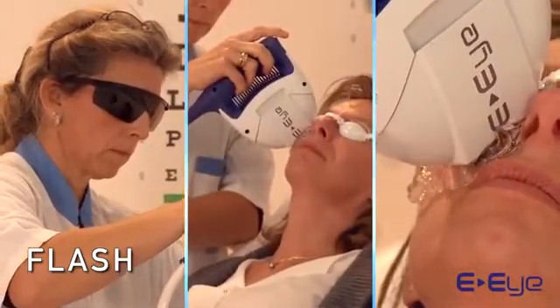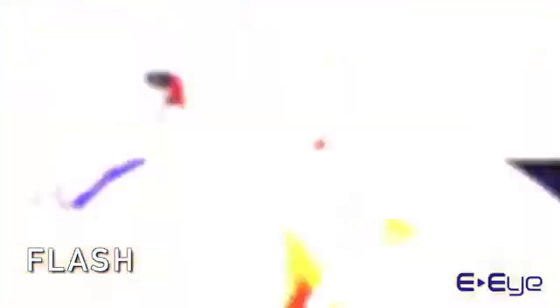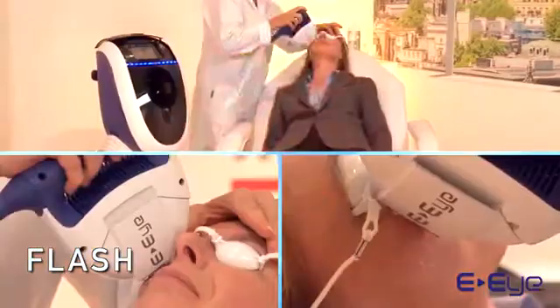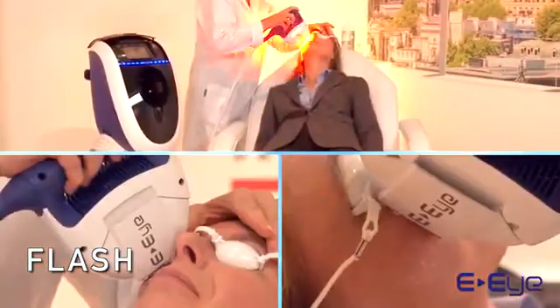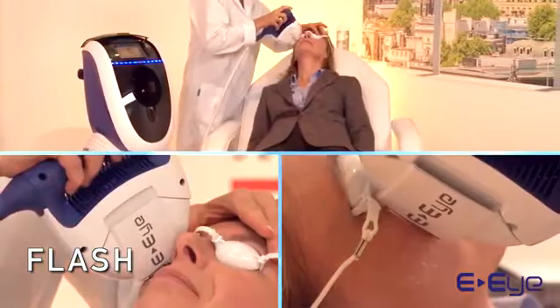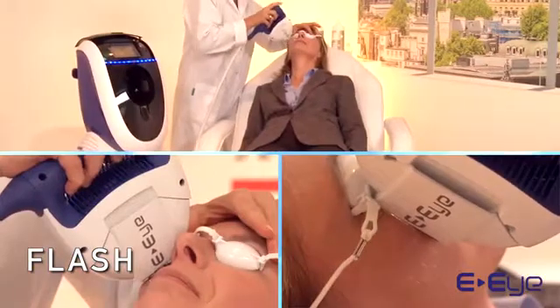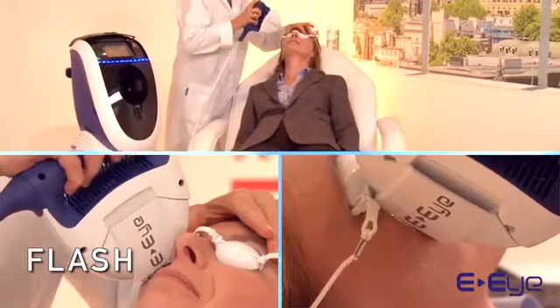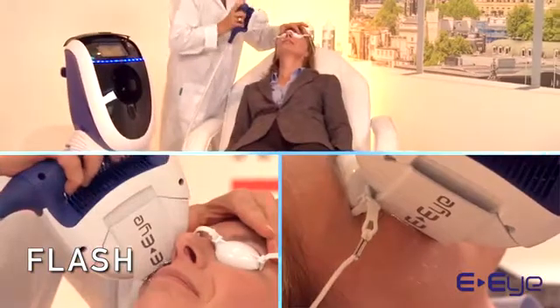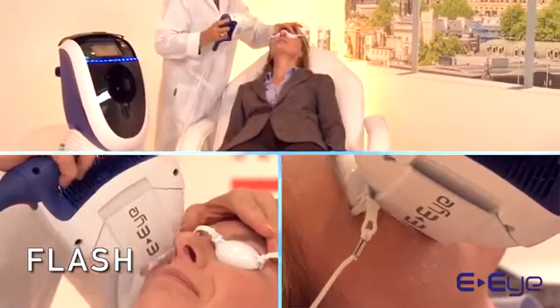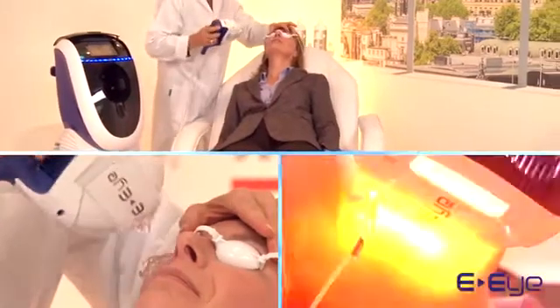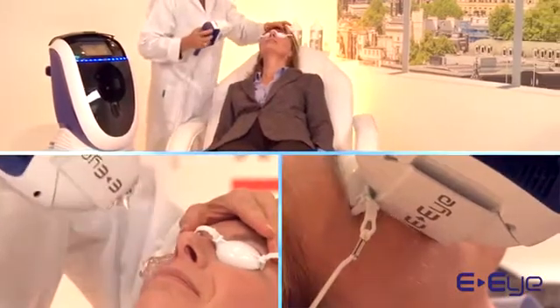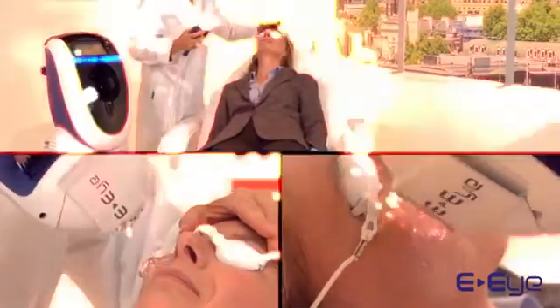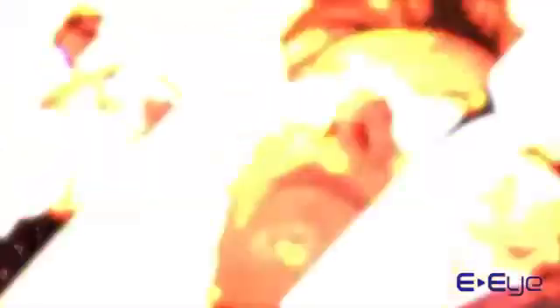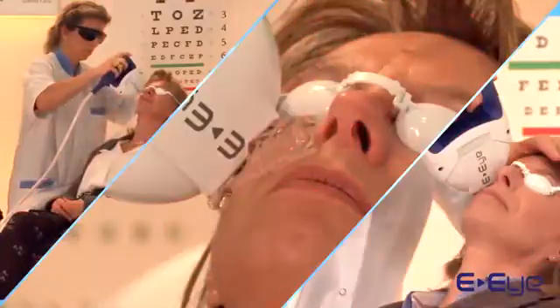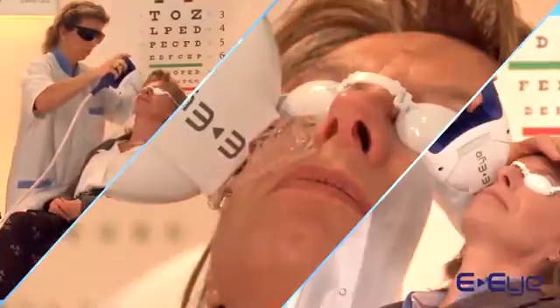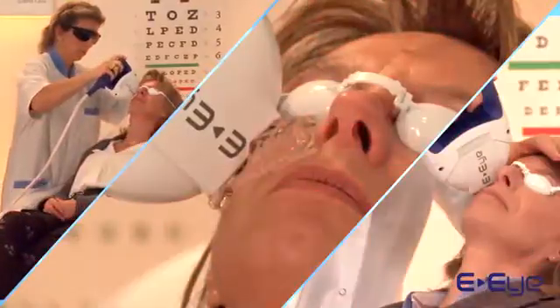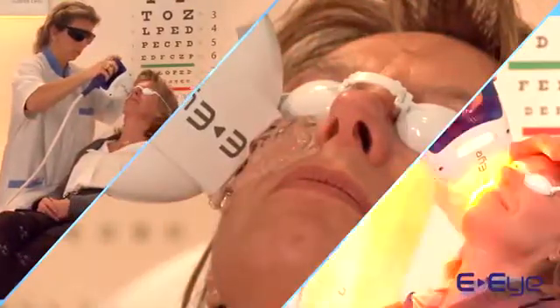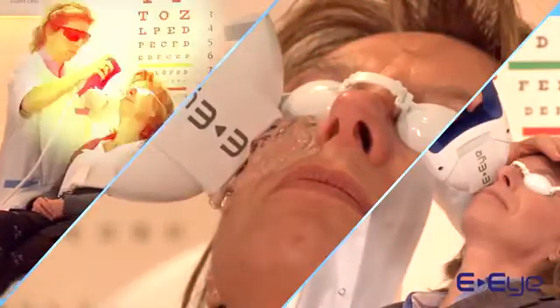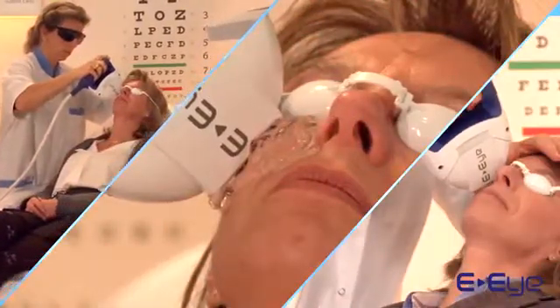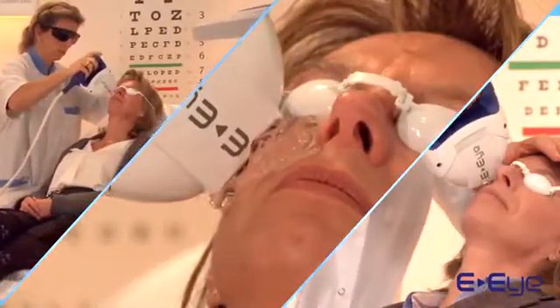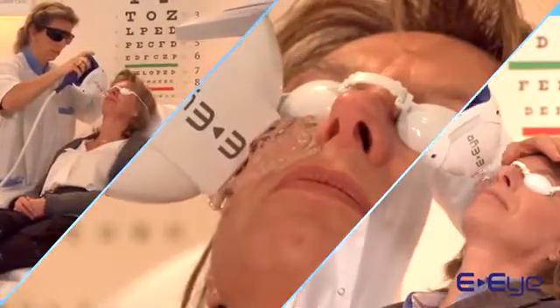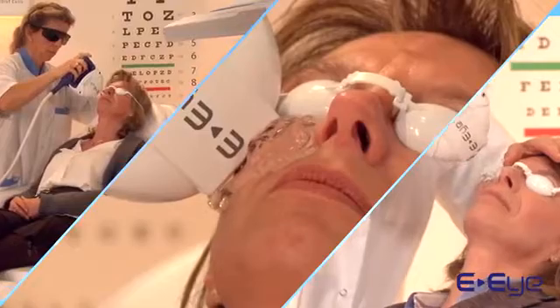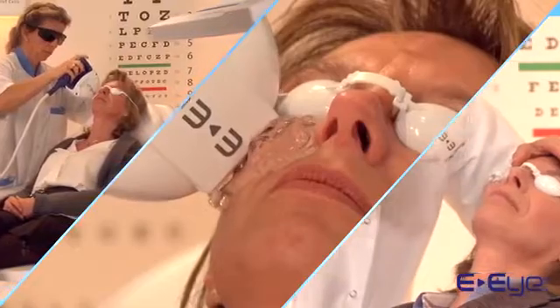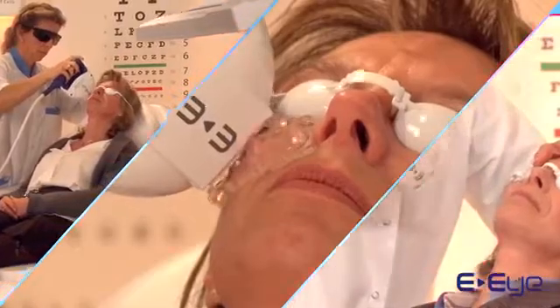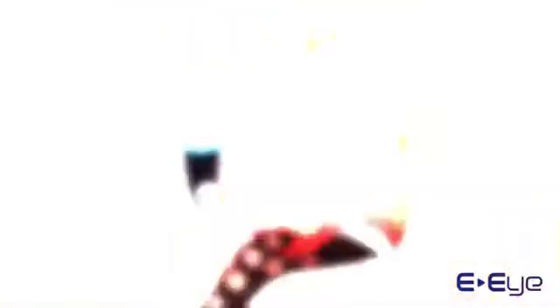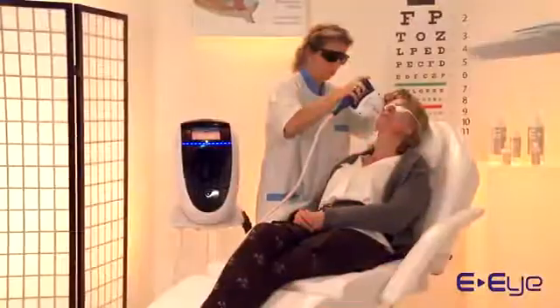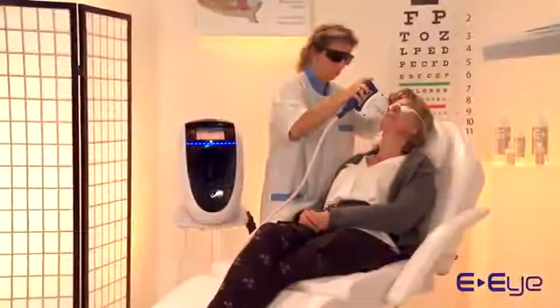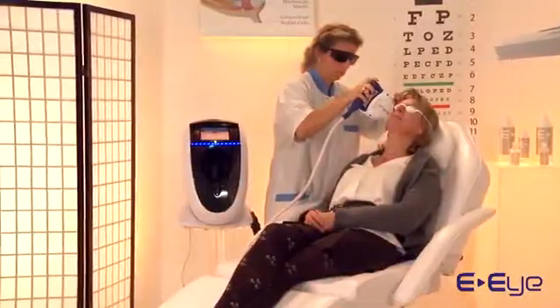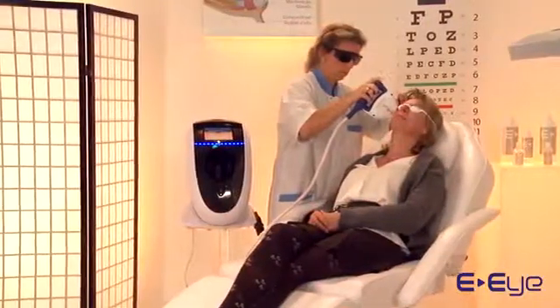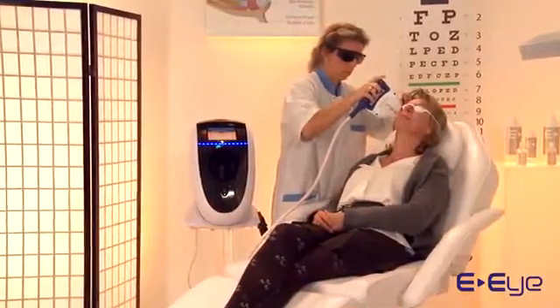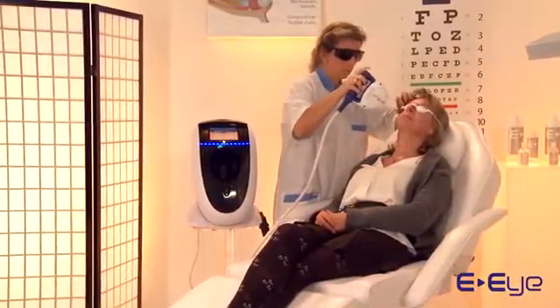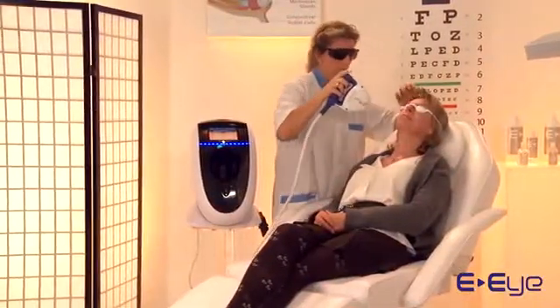Apply five flashes under each eye. Make sure to flash the whole treatment zone from the edge of the nose up to the temple.